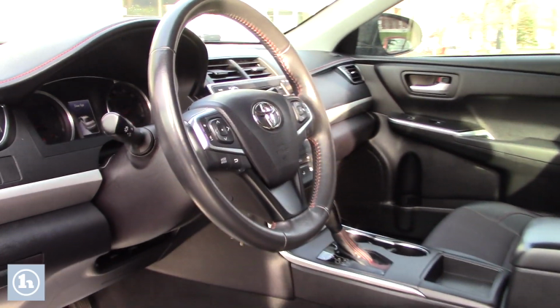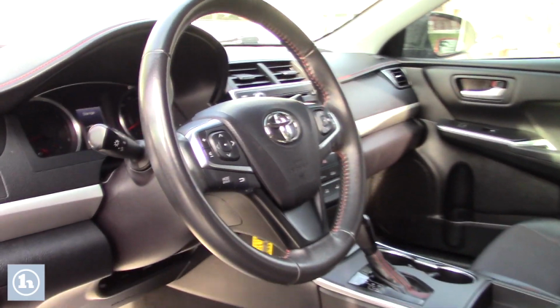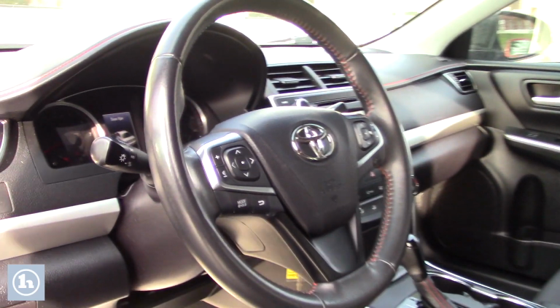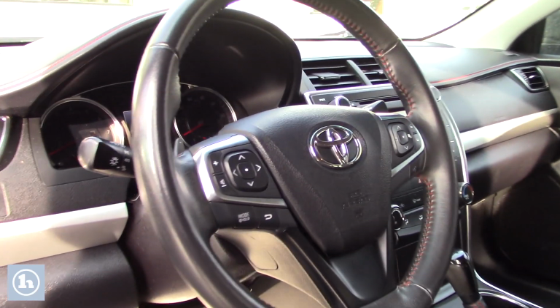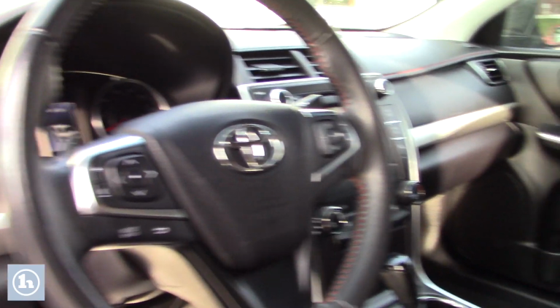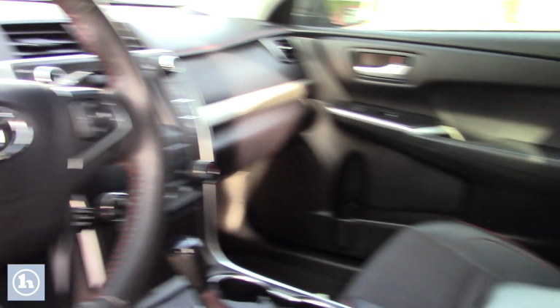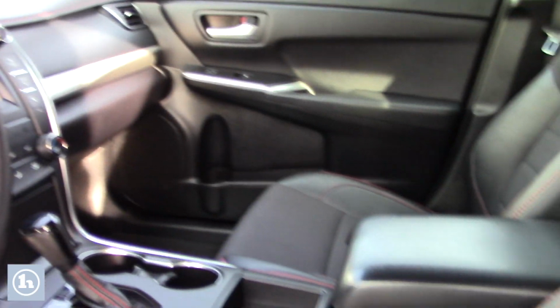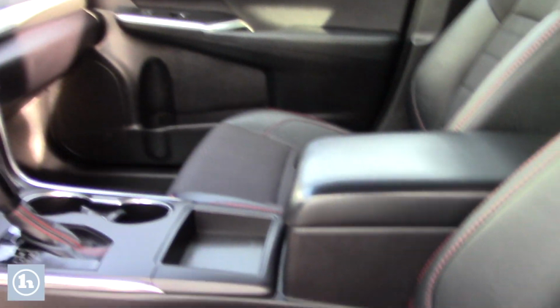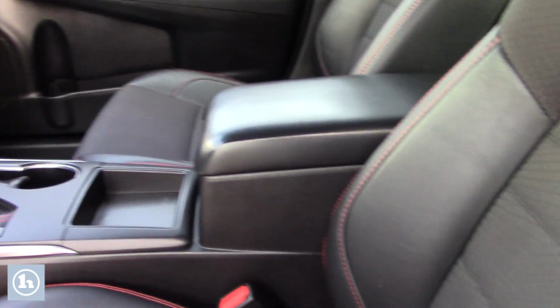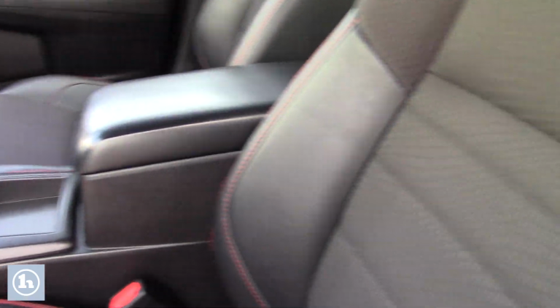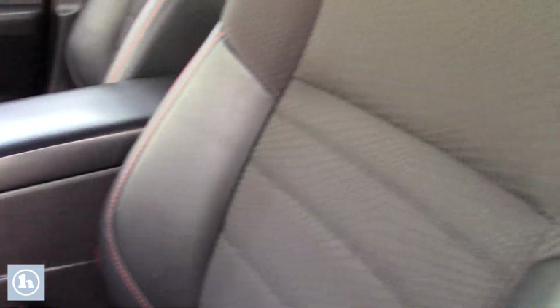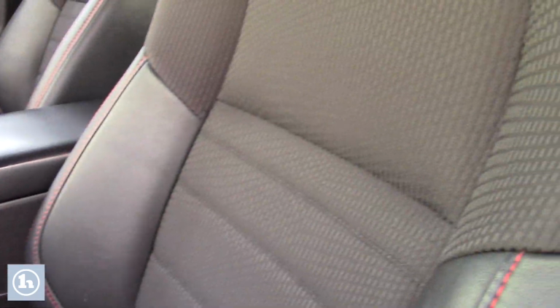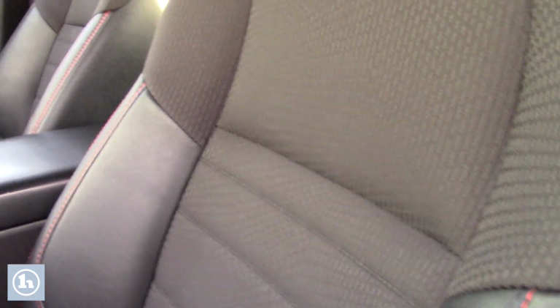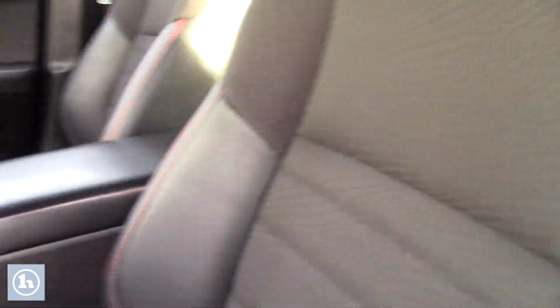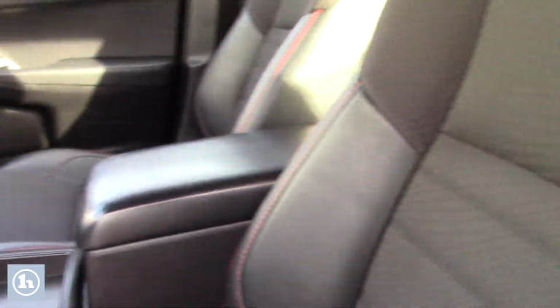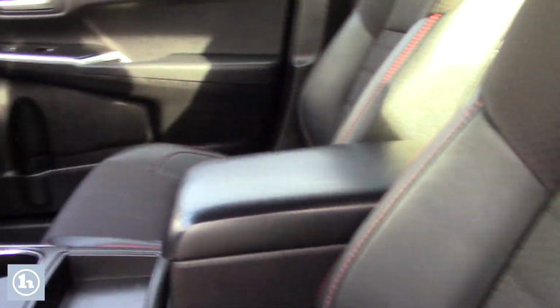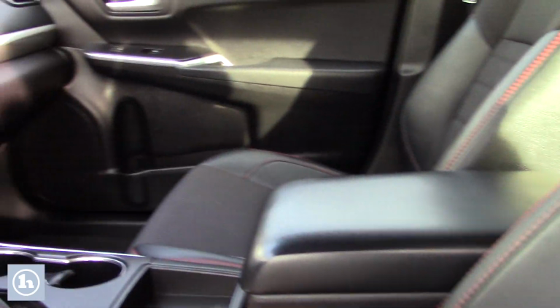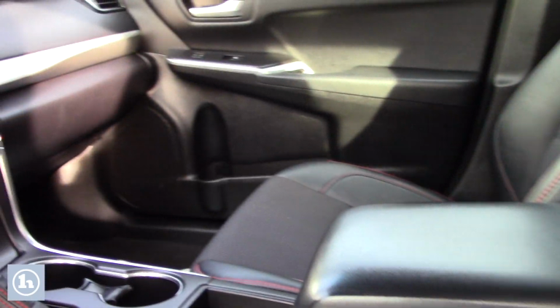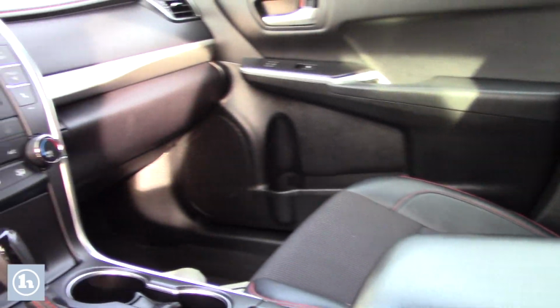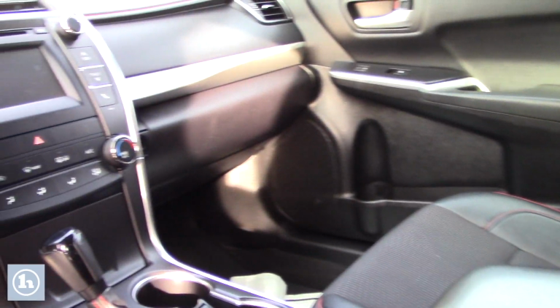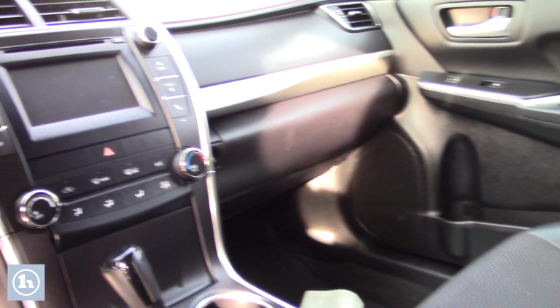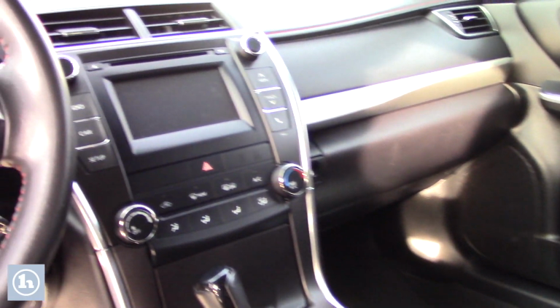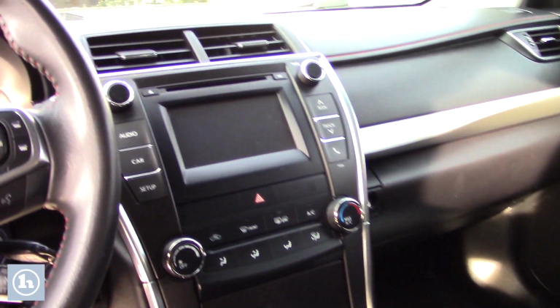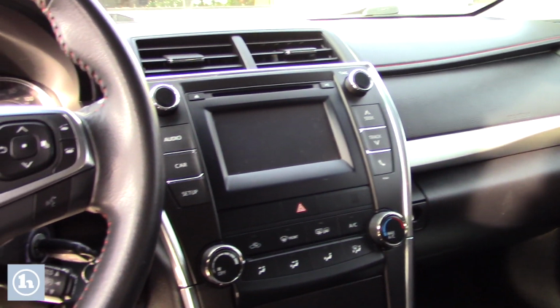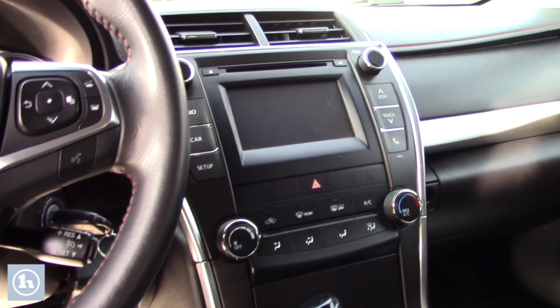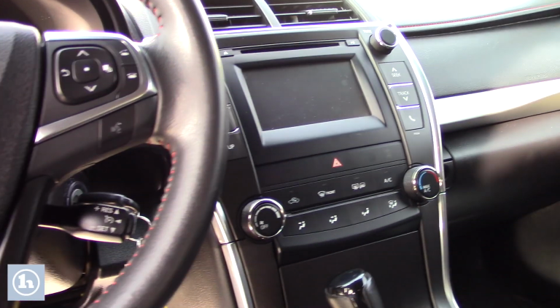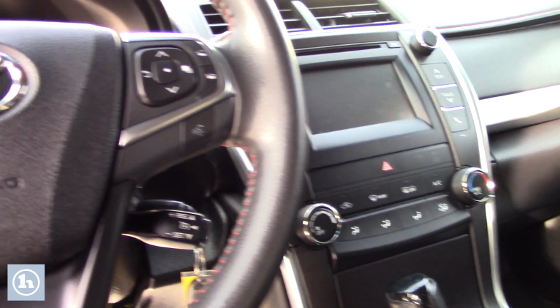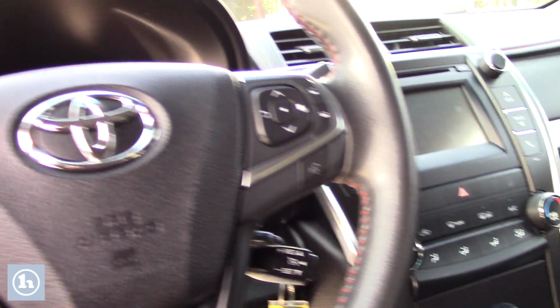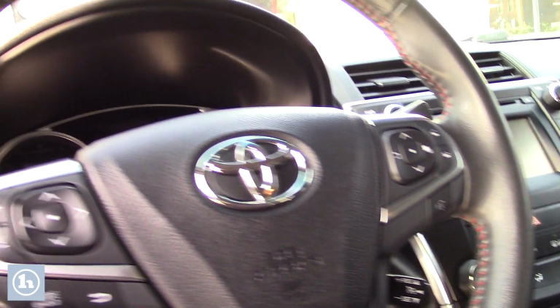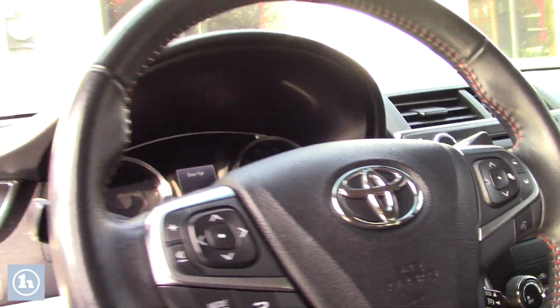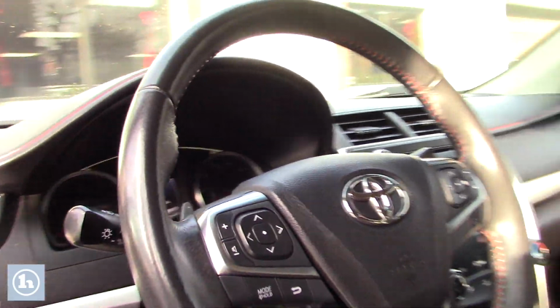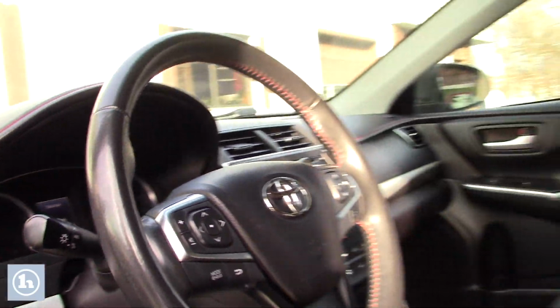It does have the leather with the cloth inserts. Has your hands-free audio Bluetooth as well as your cruise control. Easy to use climate controls and radio controls in the center.